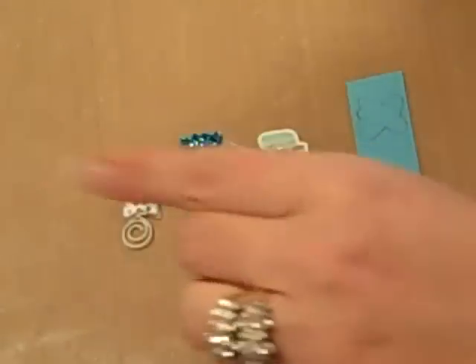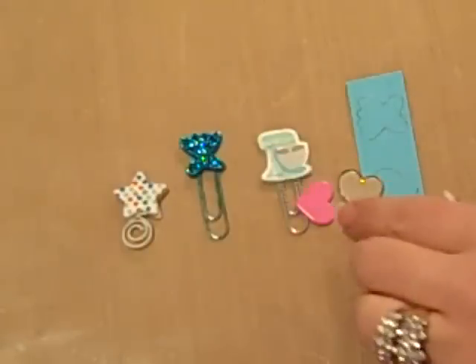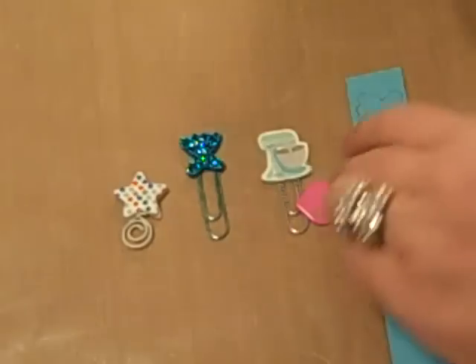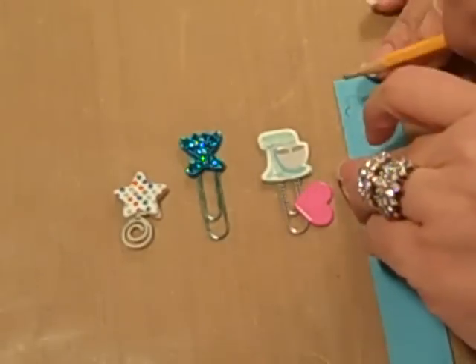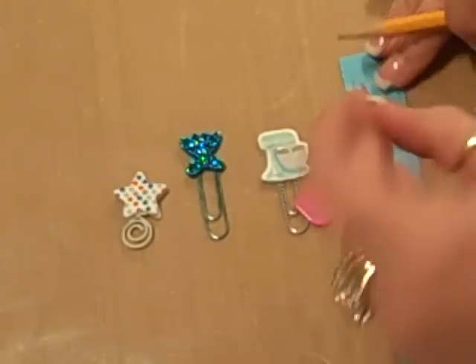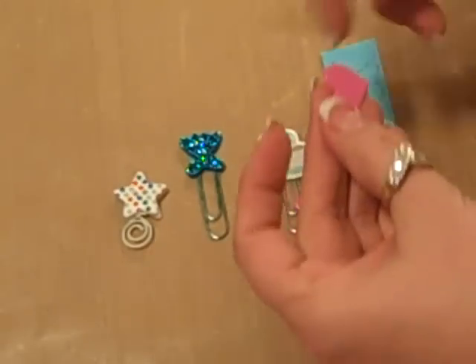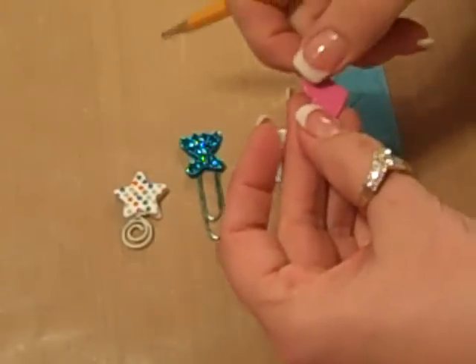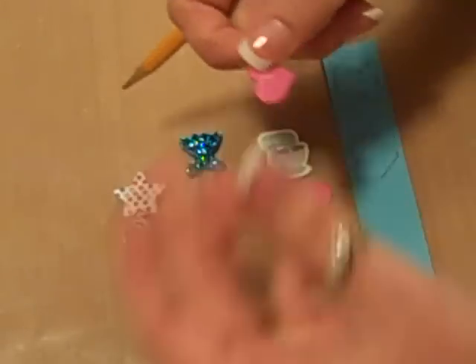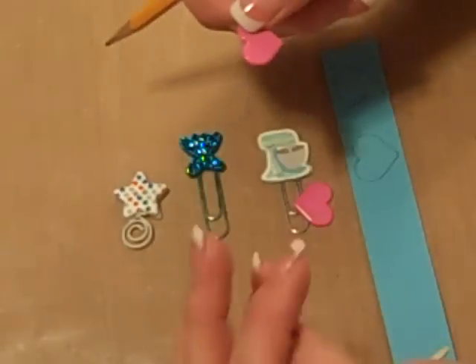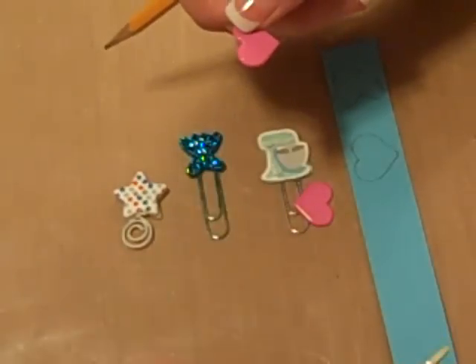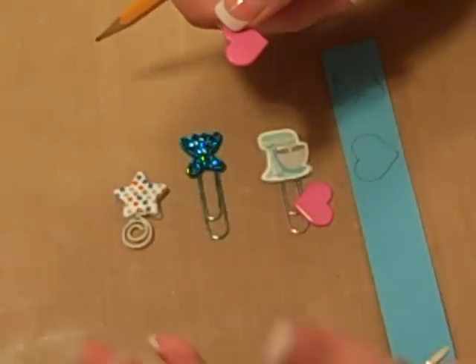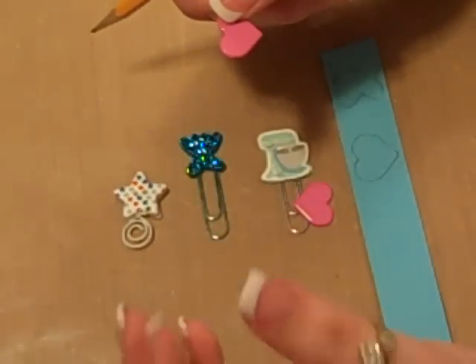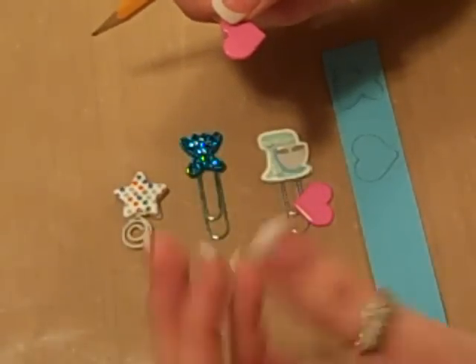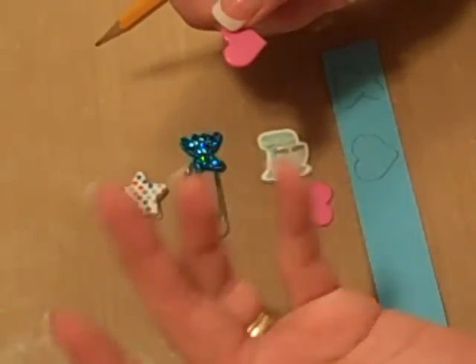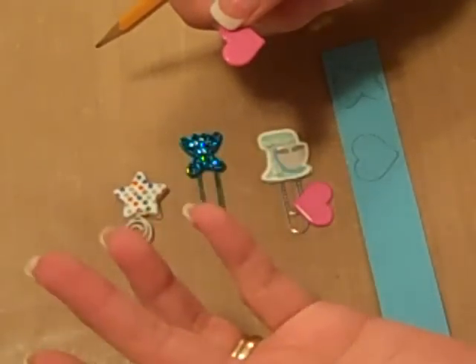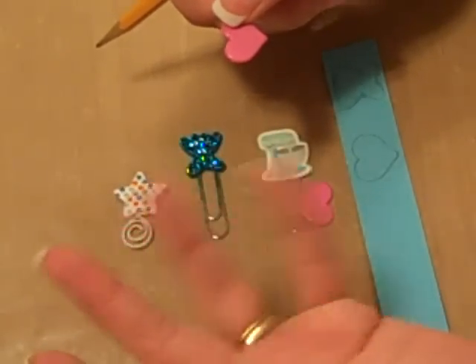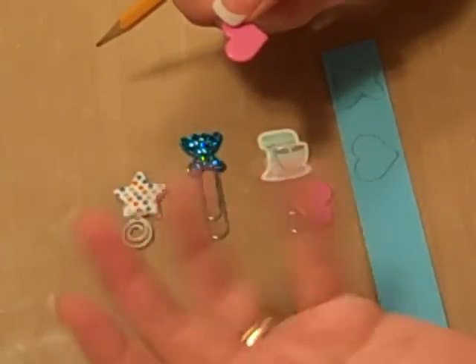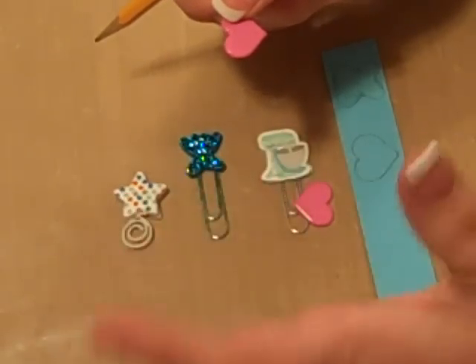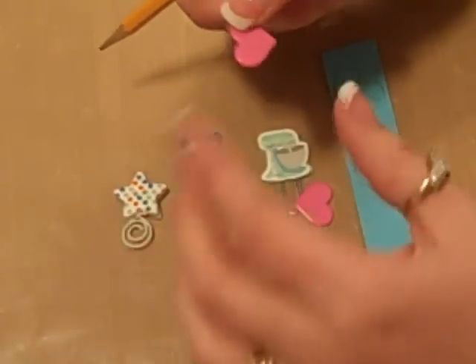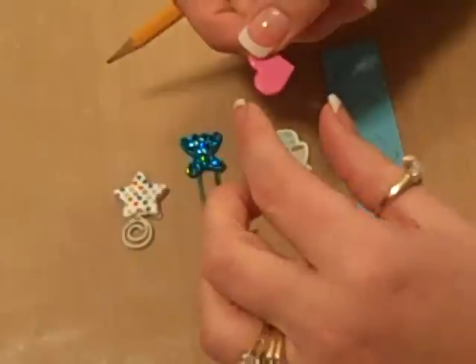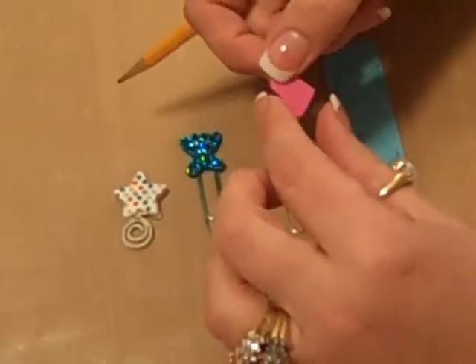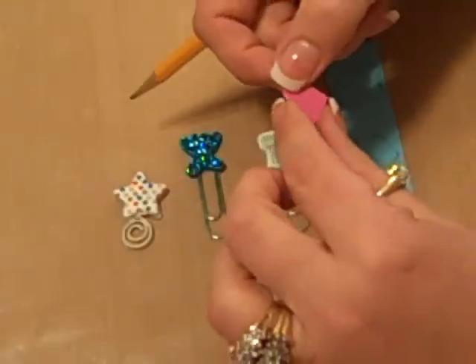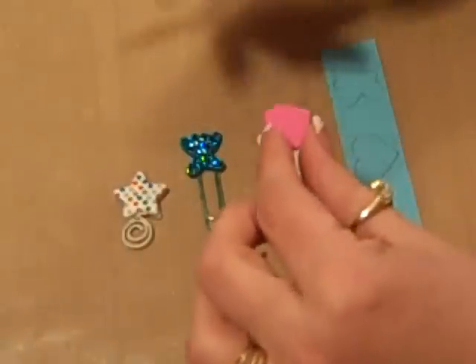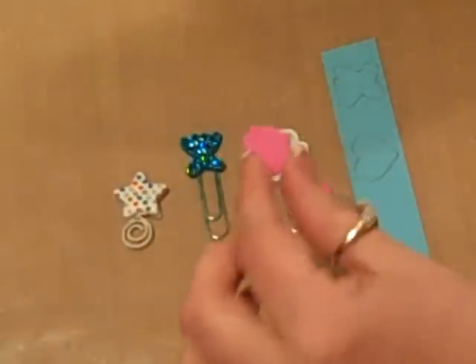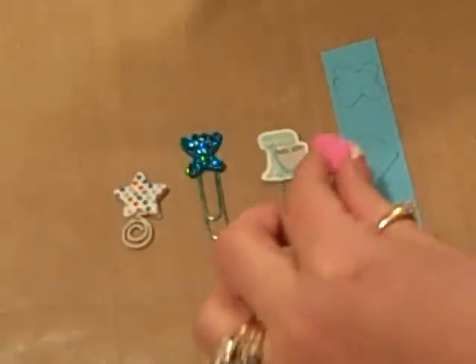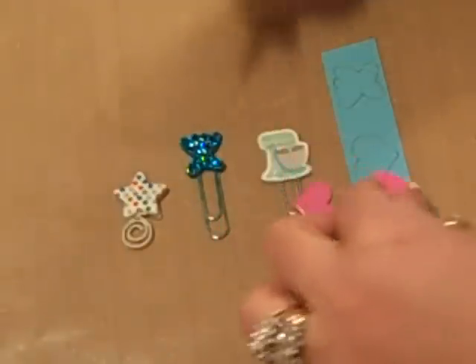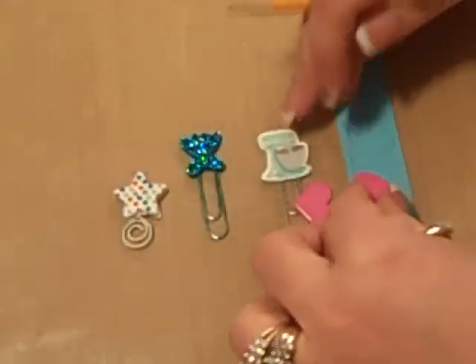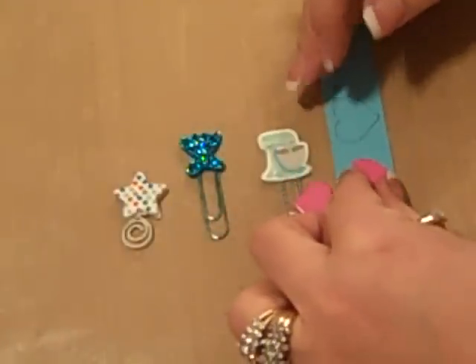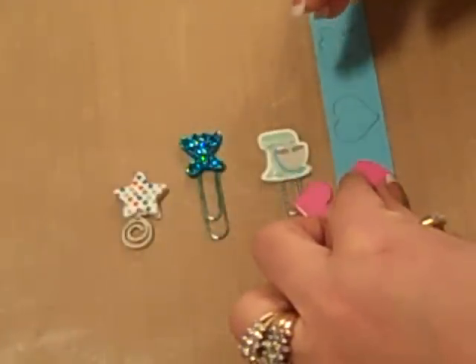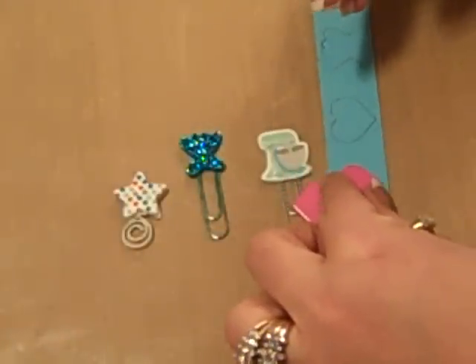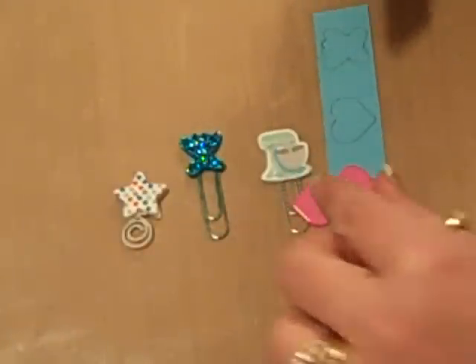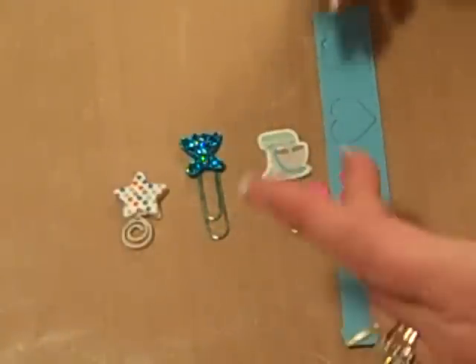All you do is take whatever it is — you can use bling, buttons, charms, just anything. Seashells.